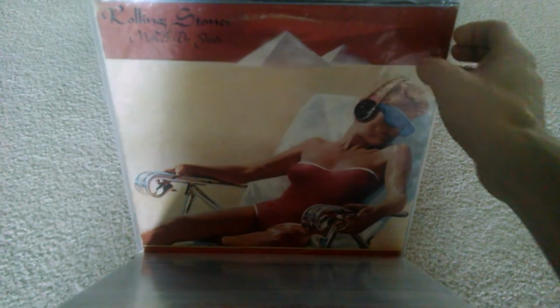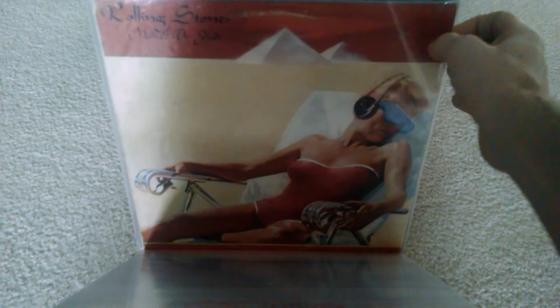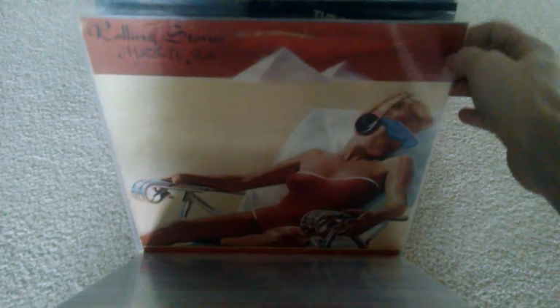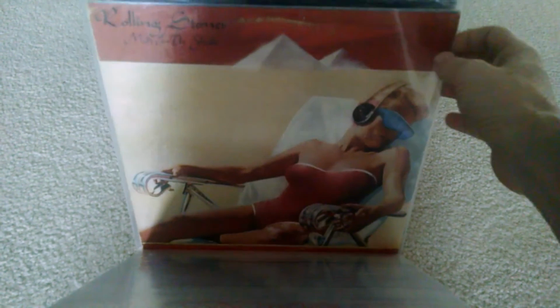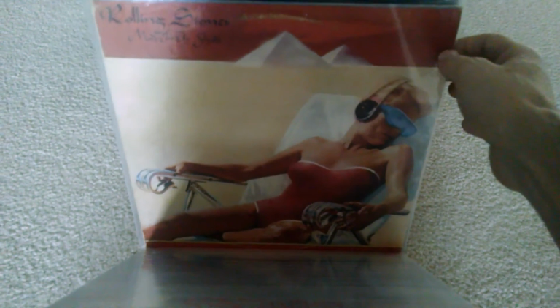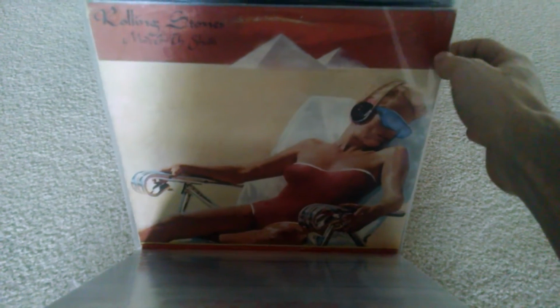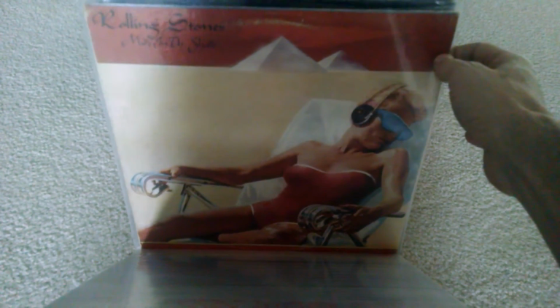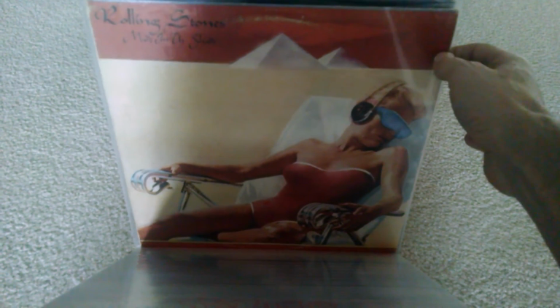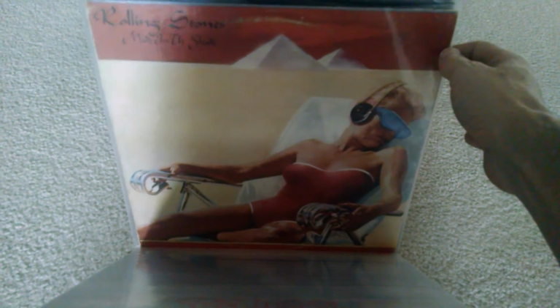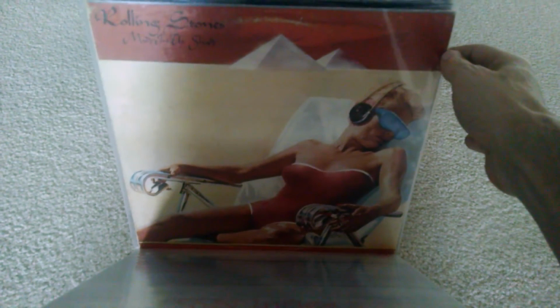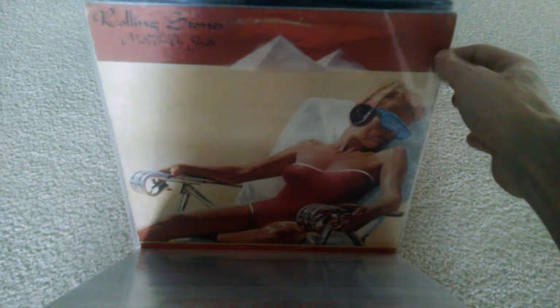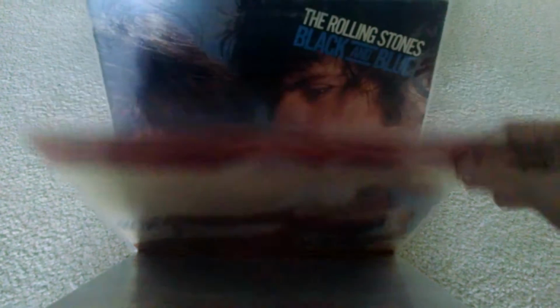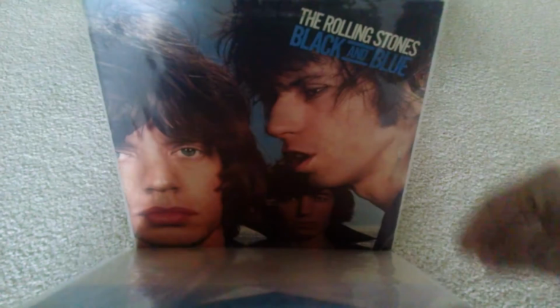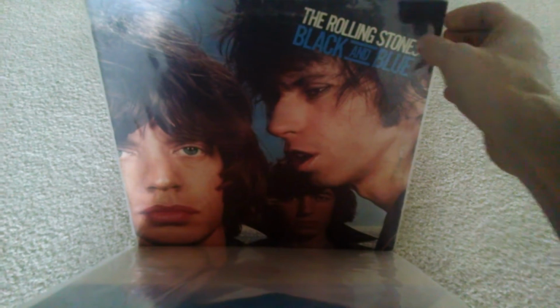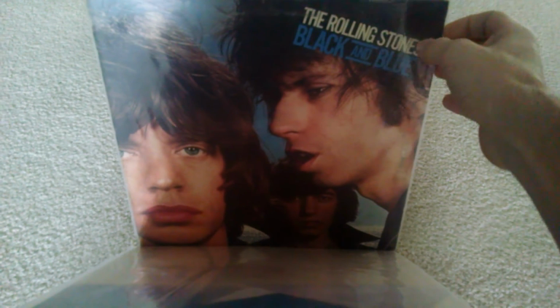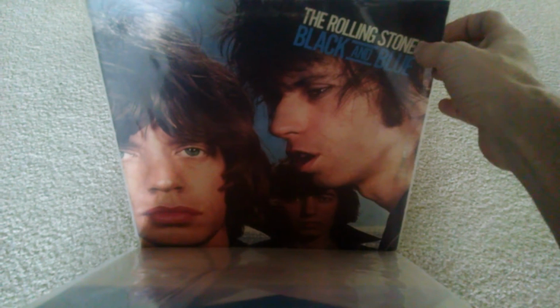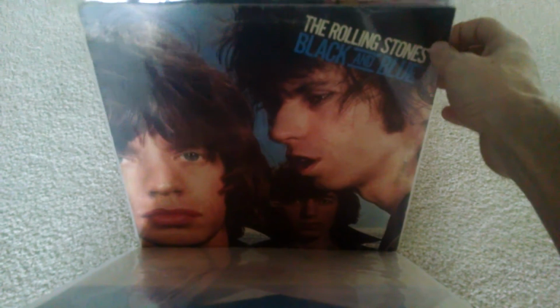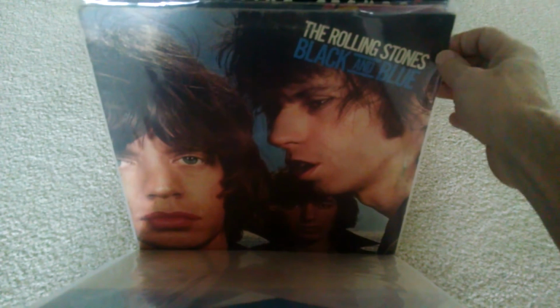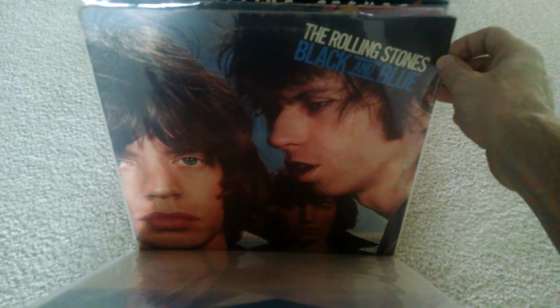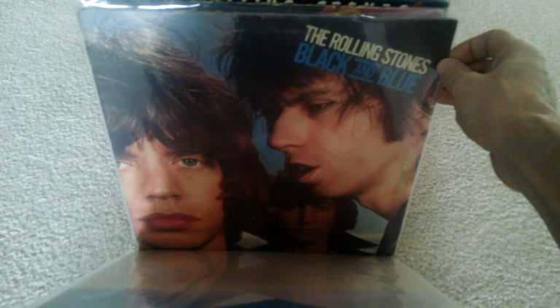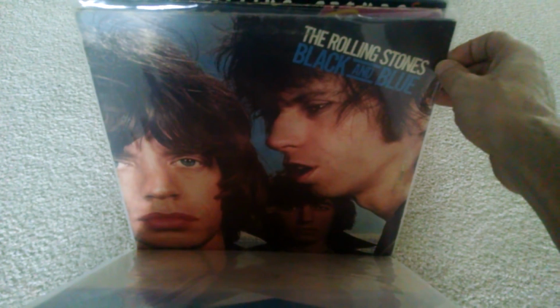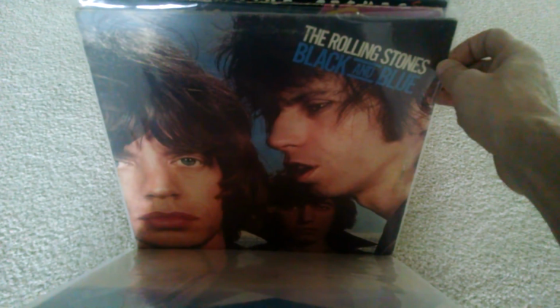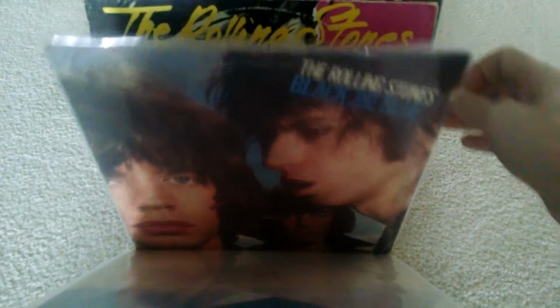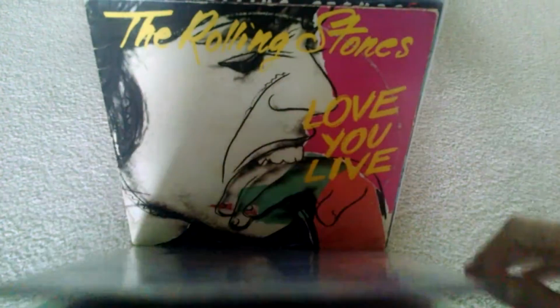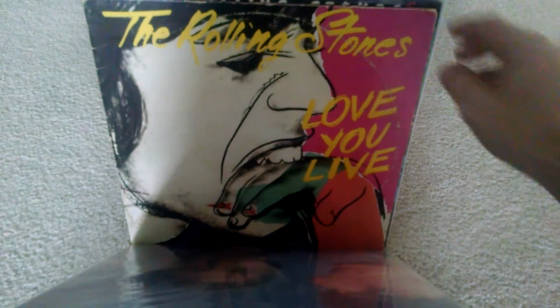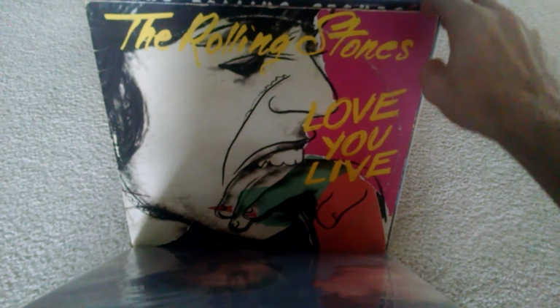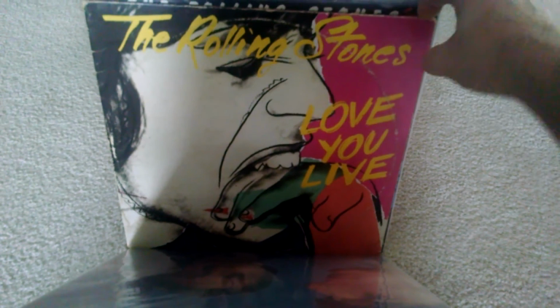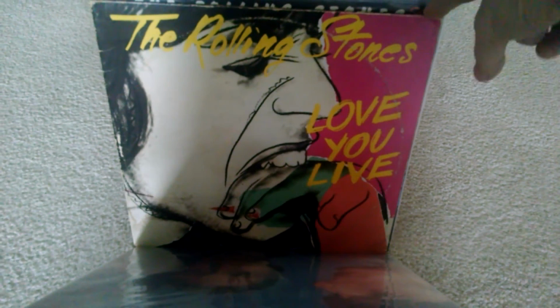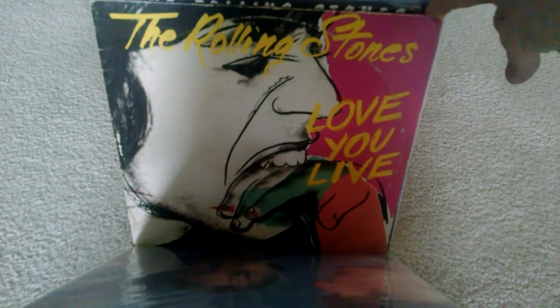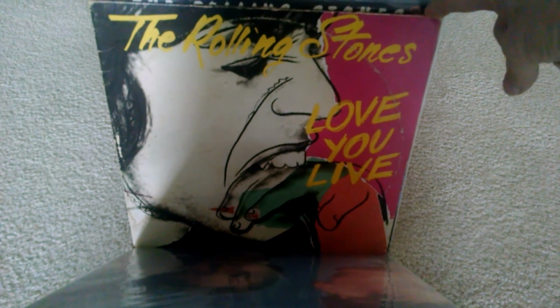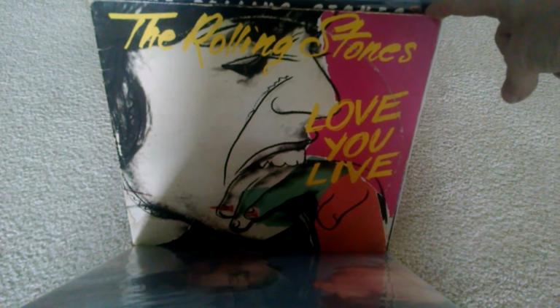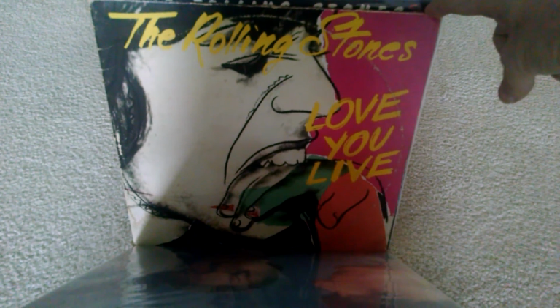Made in the Shade — great compilation. This is the first Rolling Stones record I ever had. Black and Blue, introducing Ron Wood. And Love You Live is by far their best live album.